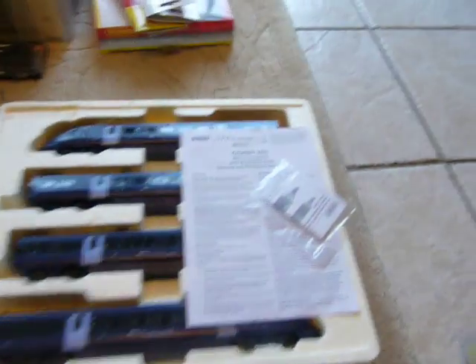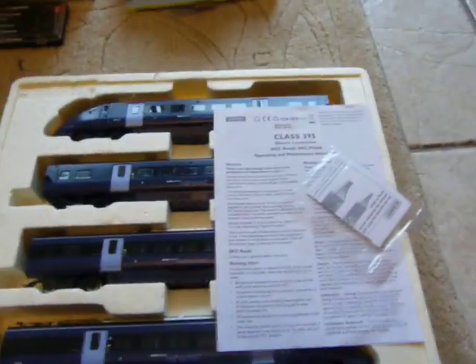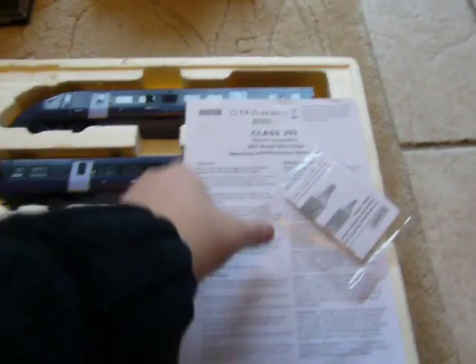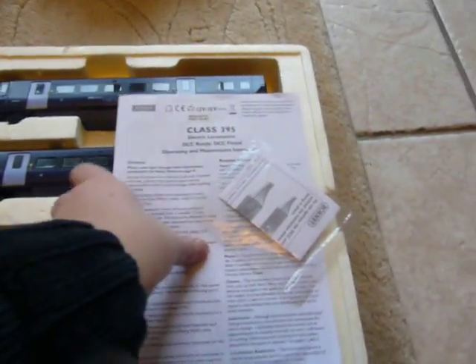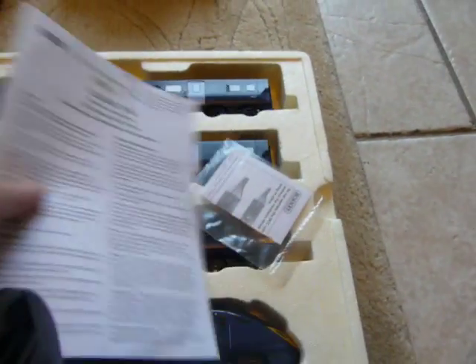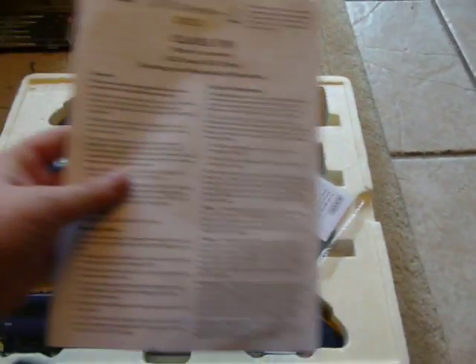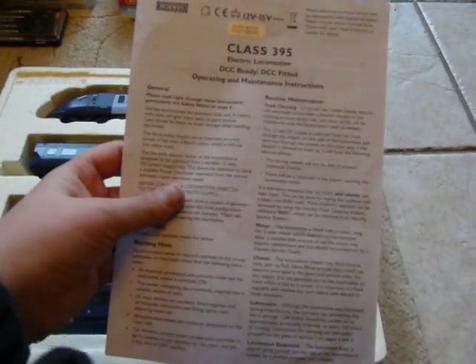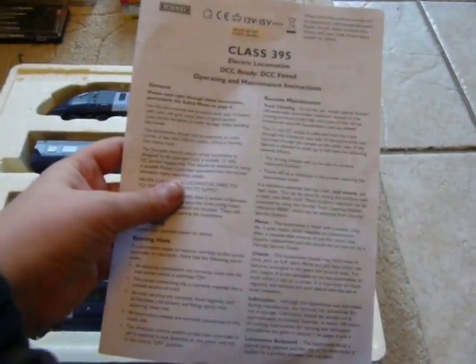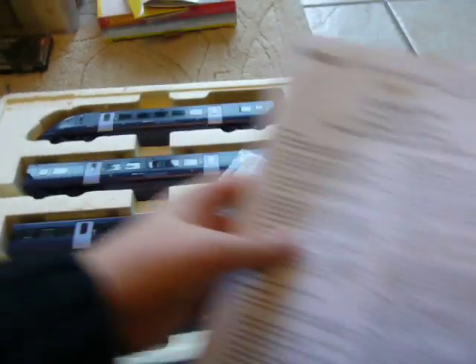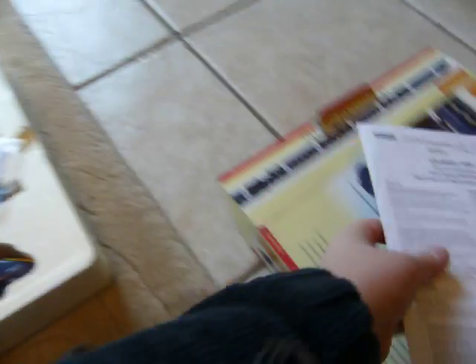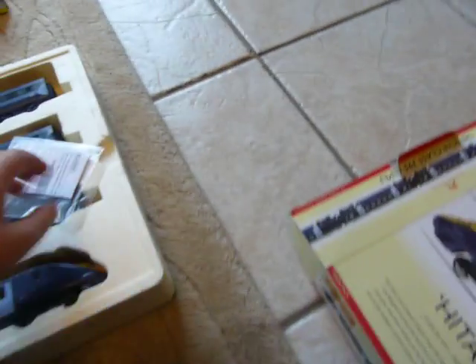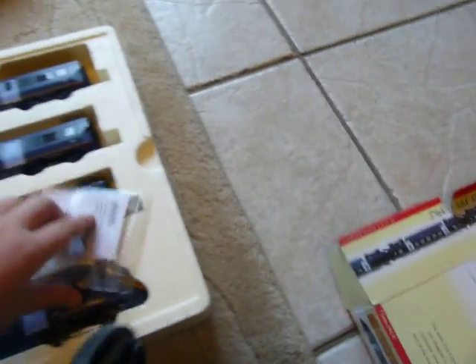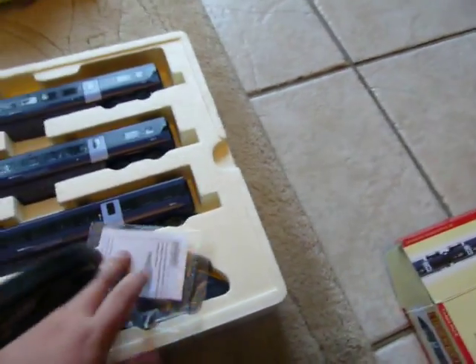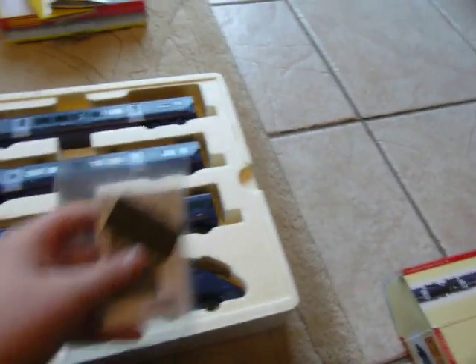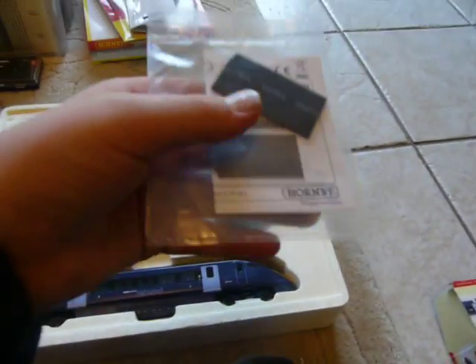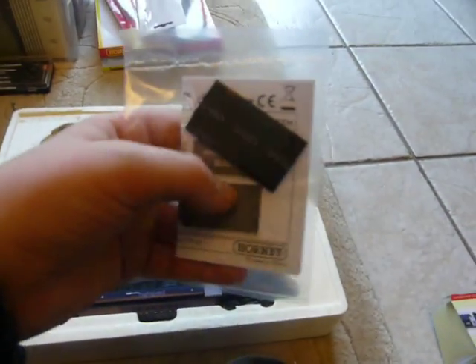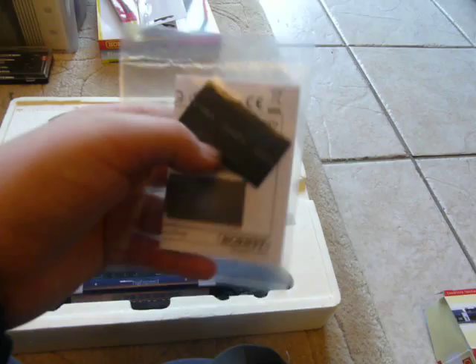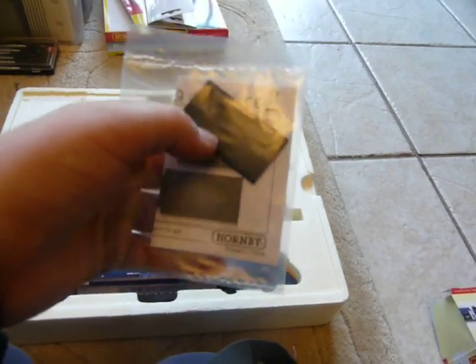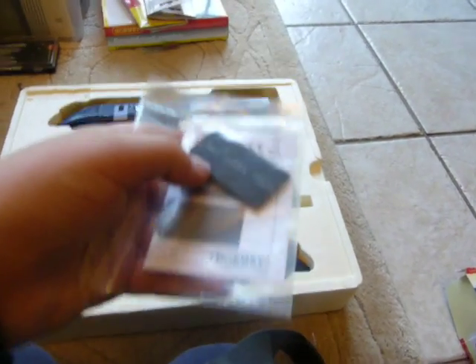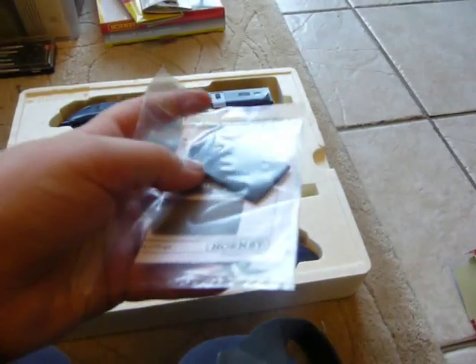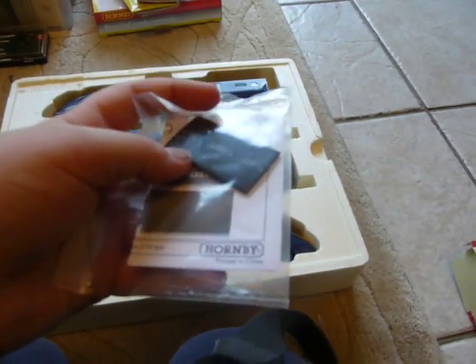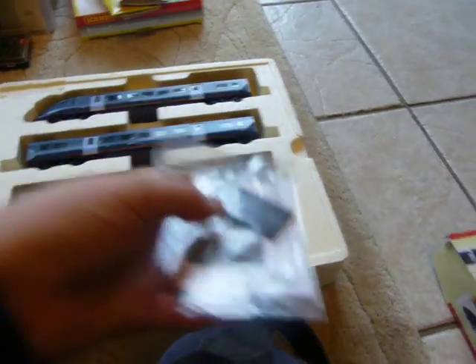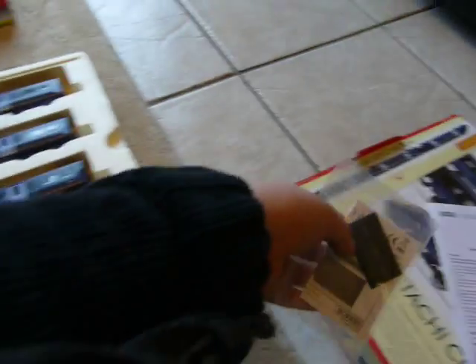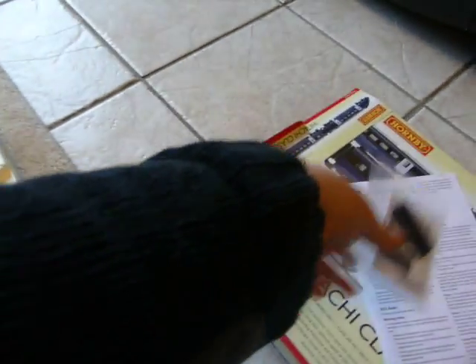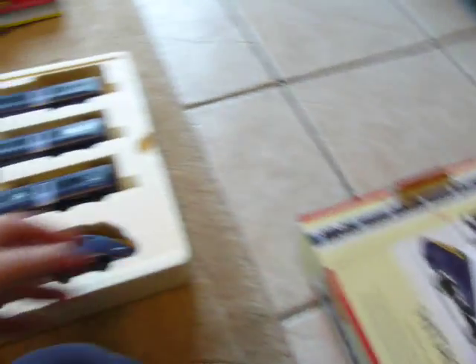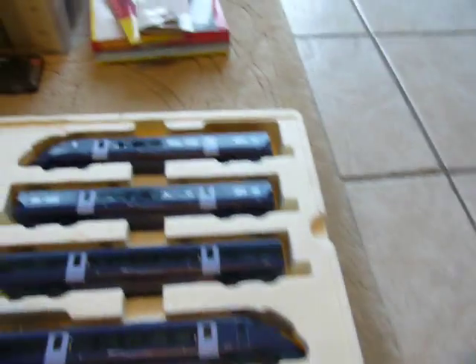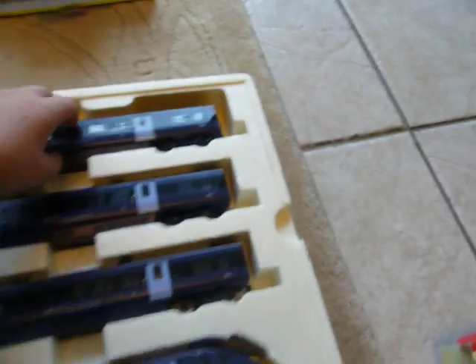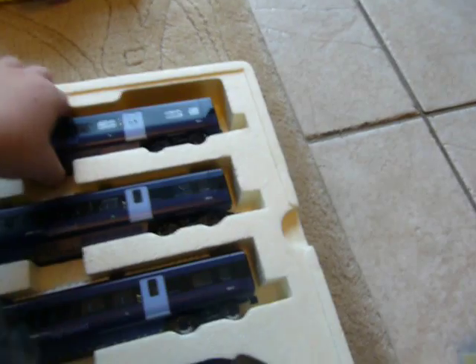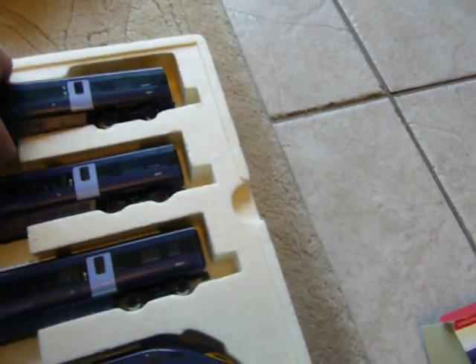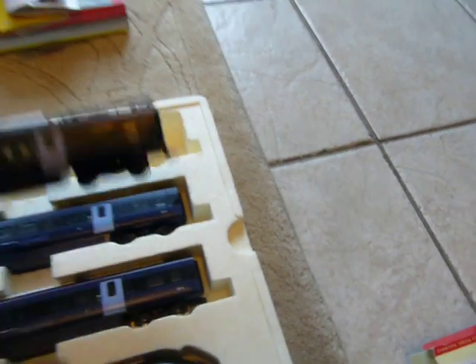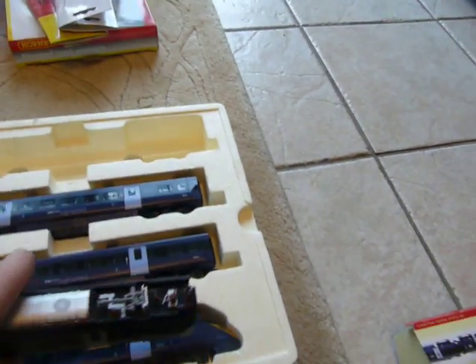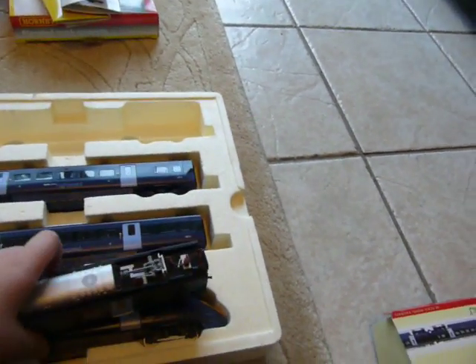It has got the instructions, the usual. It has got this thing for the chip that I don't think is really worth it because they say not to use it. So I don't know why they give it to you.